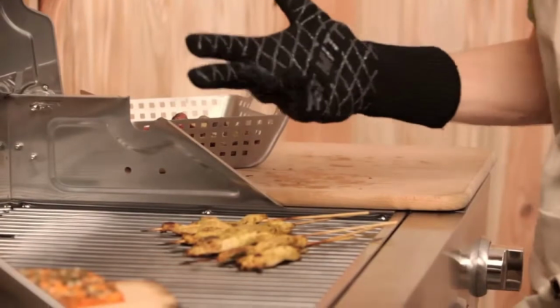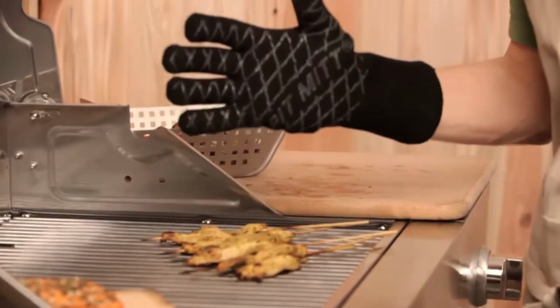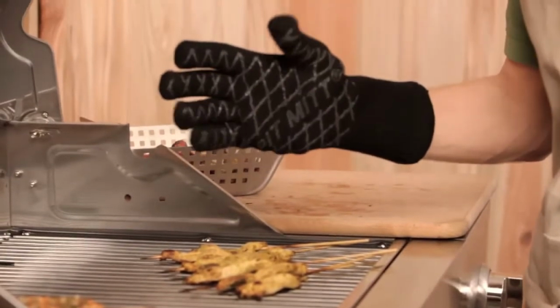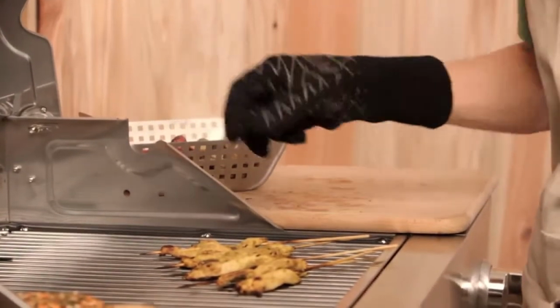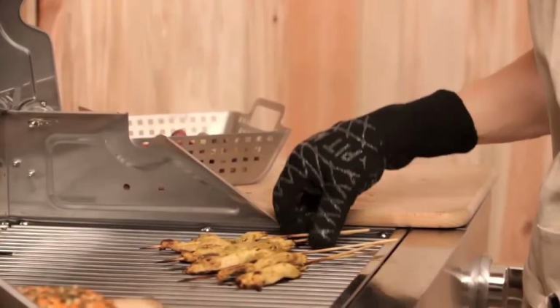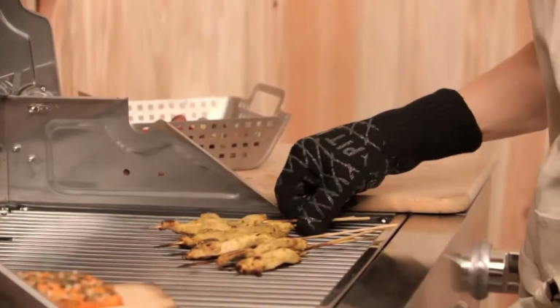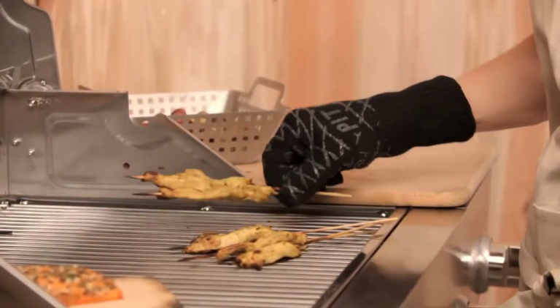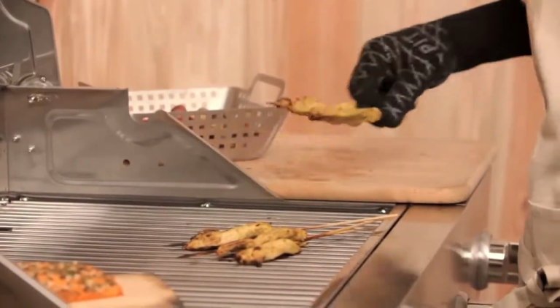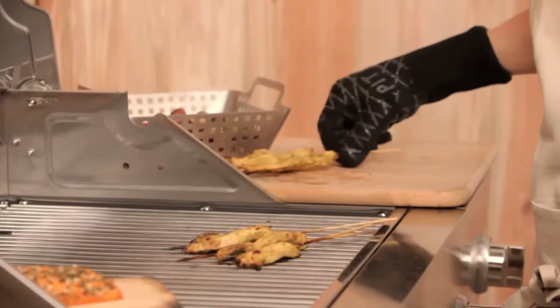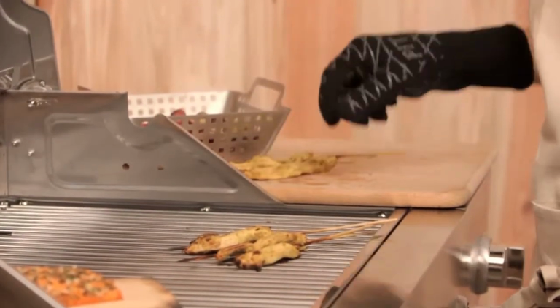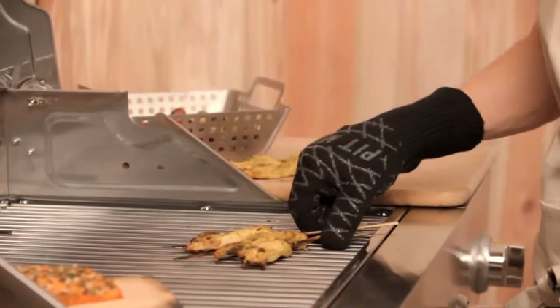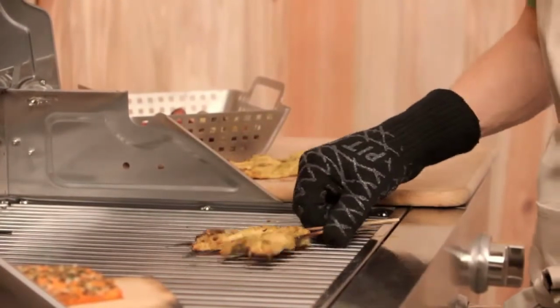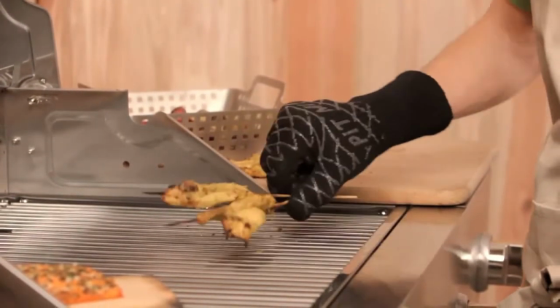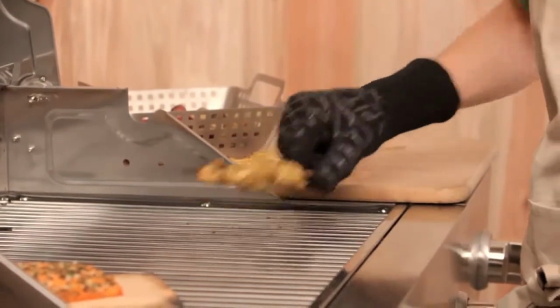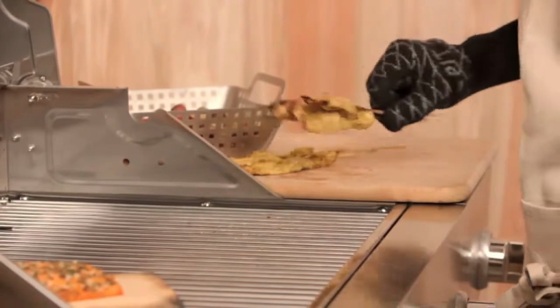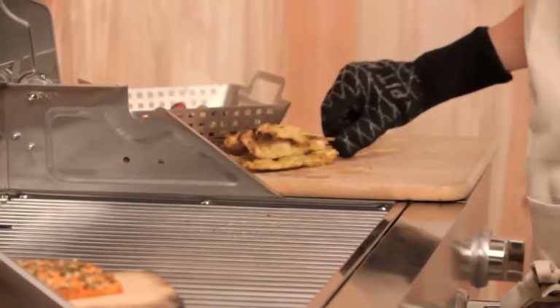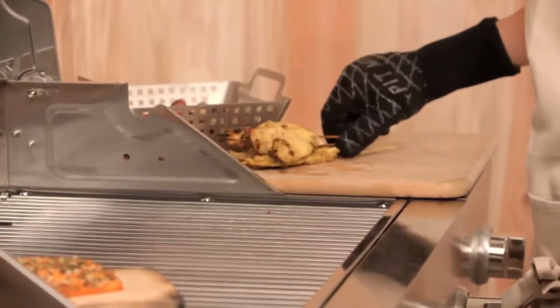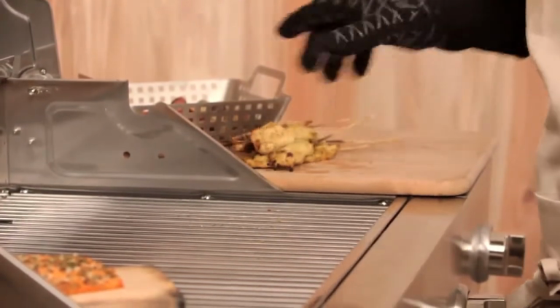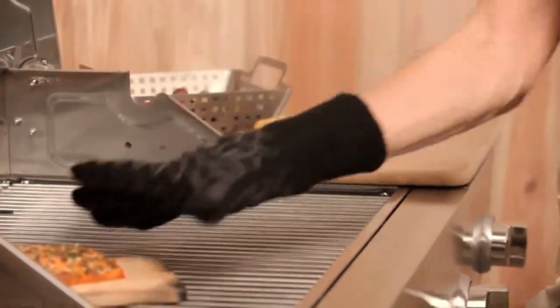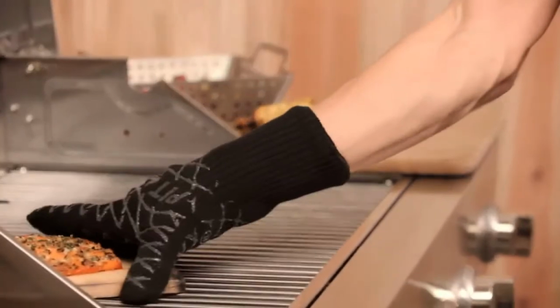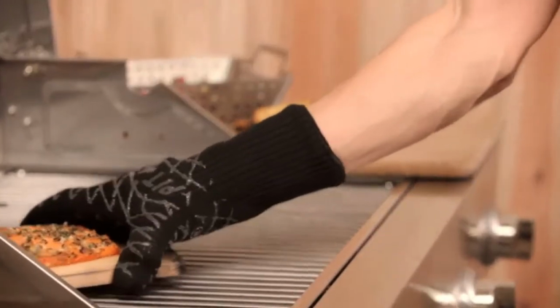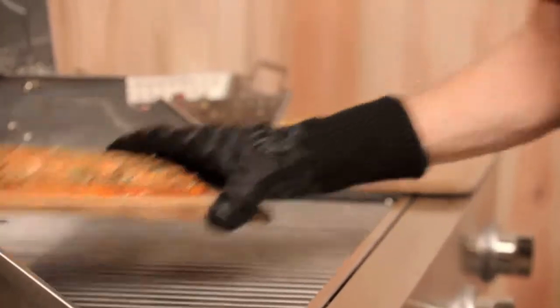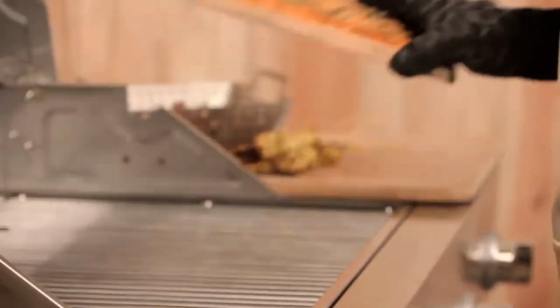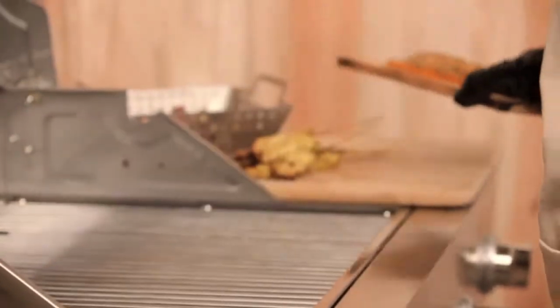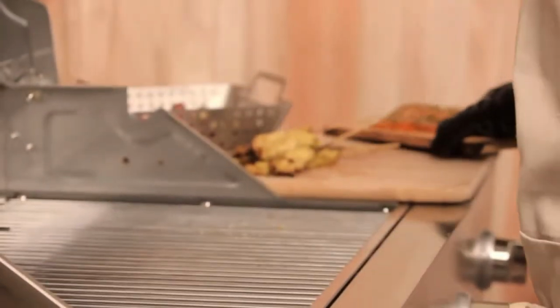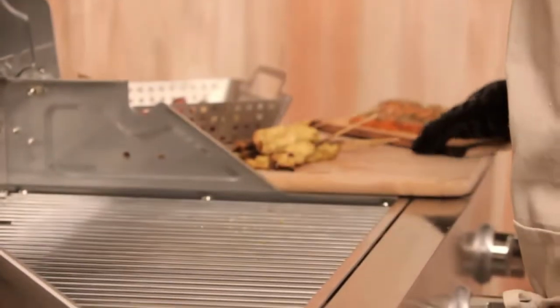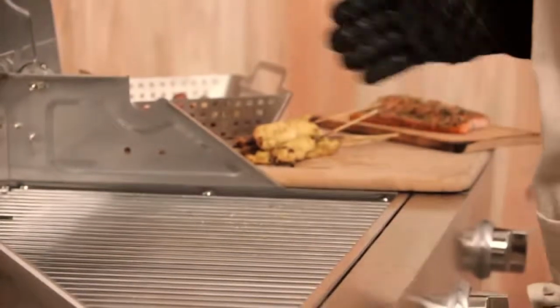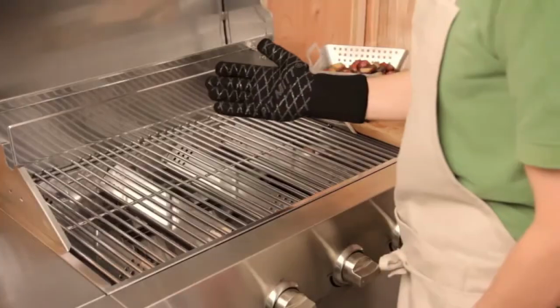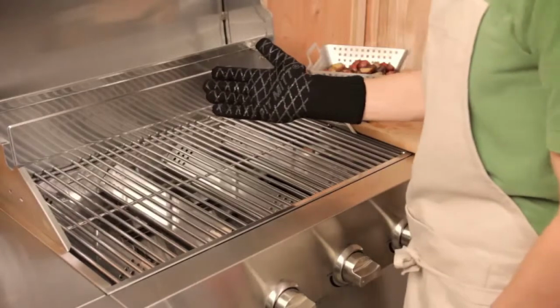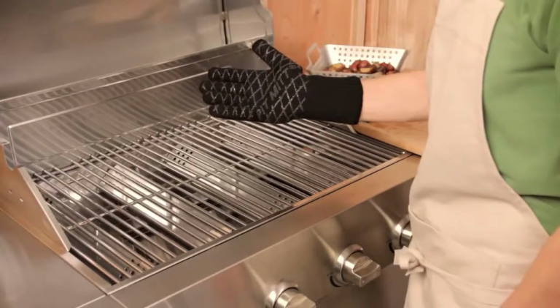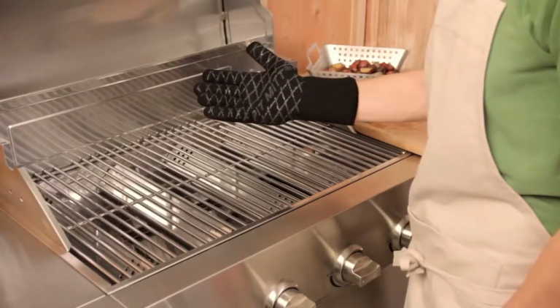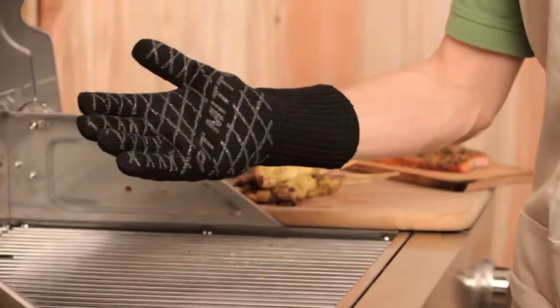Now it's a glove, not a mitt, so I have extreme dexterity. I can pick up small things right on the surface of the grill. It's hand washable and it fits either right or left hands.